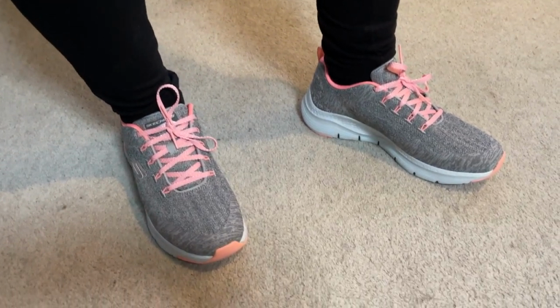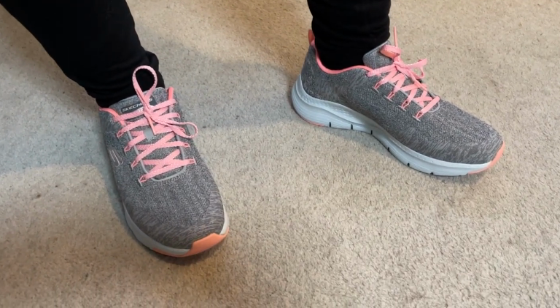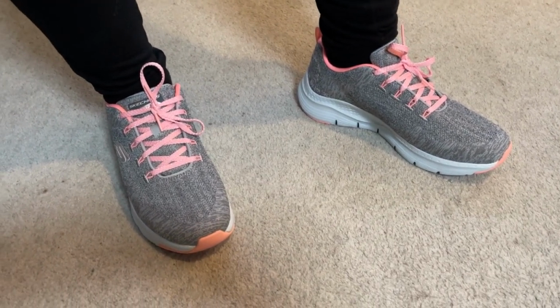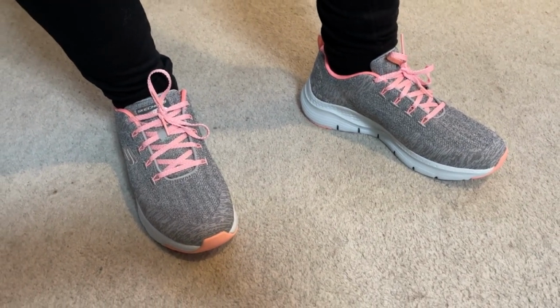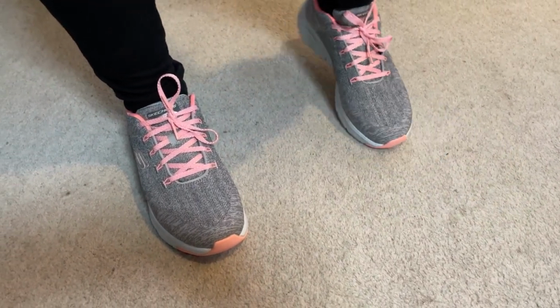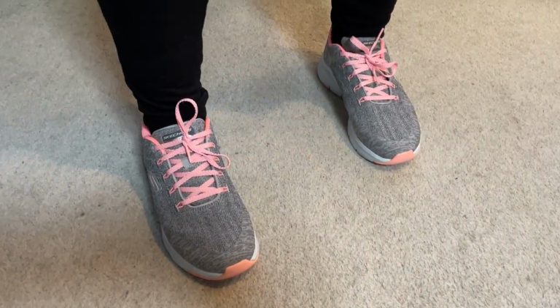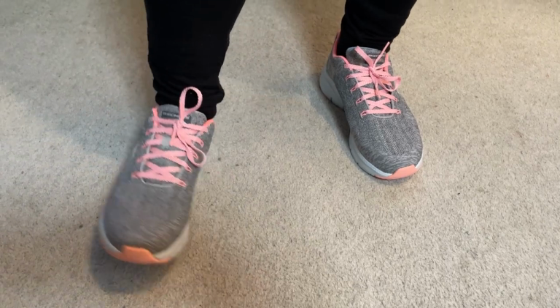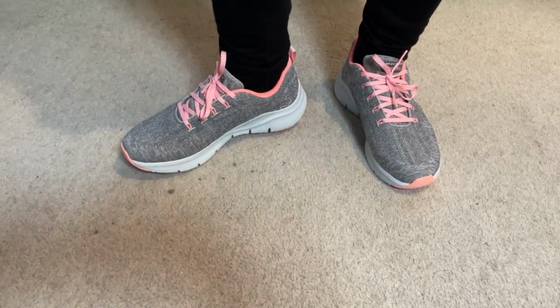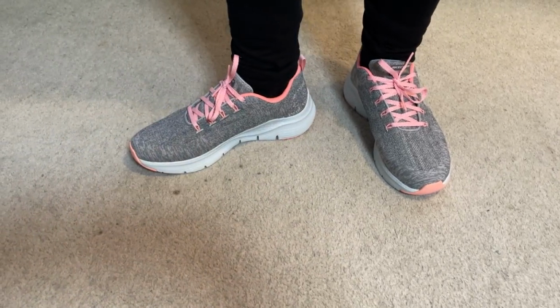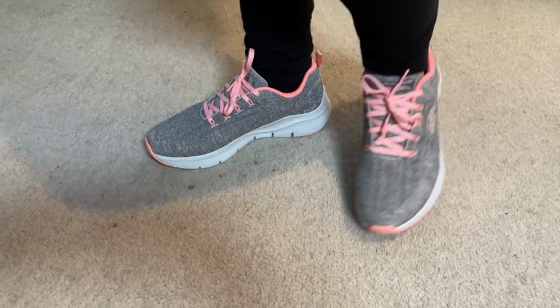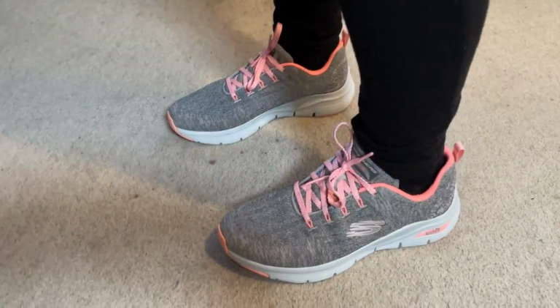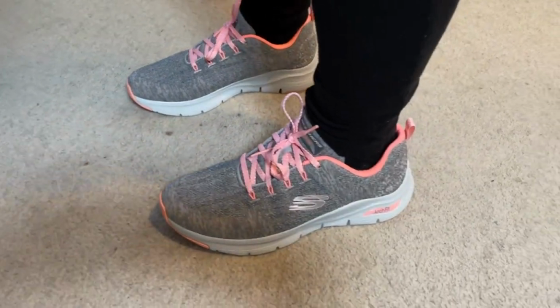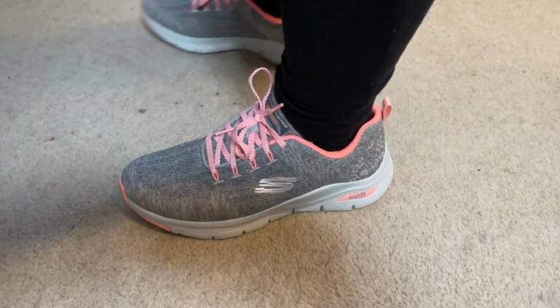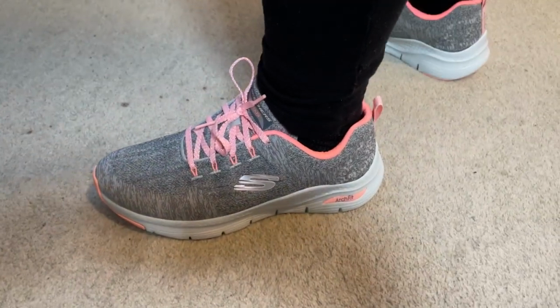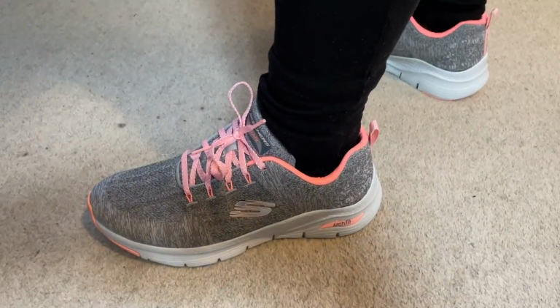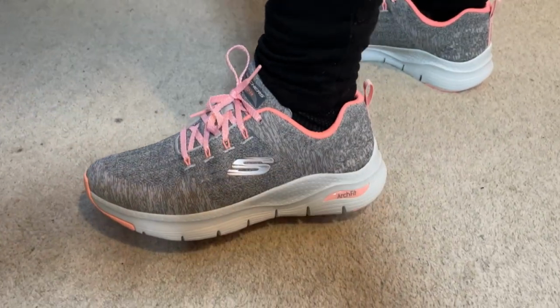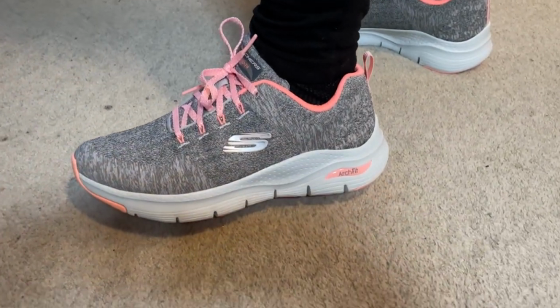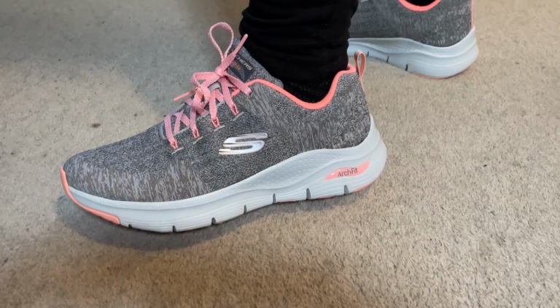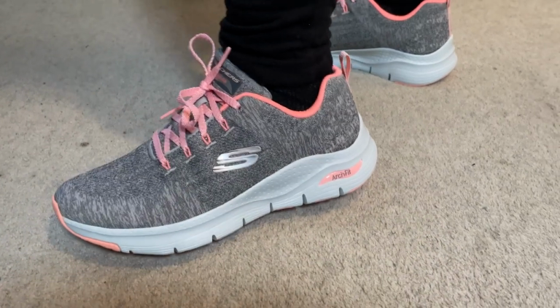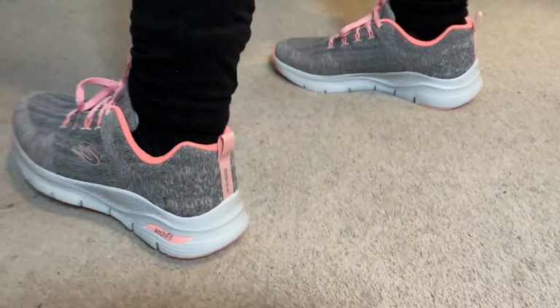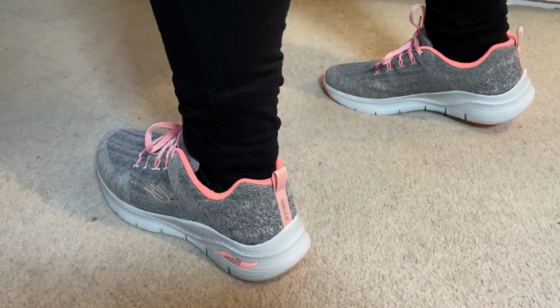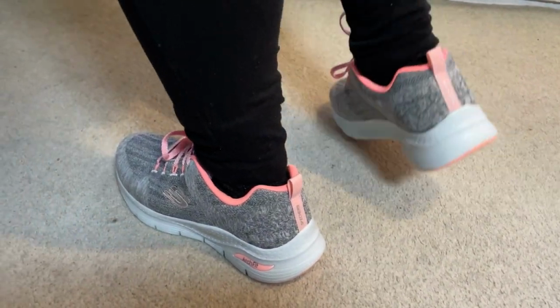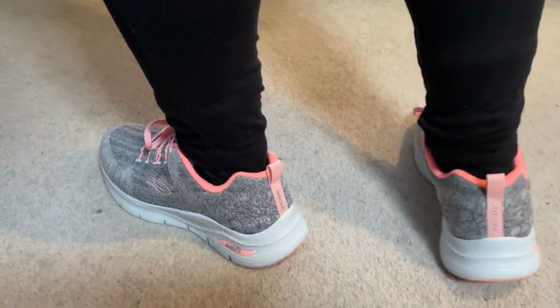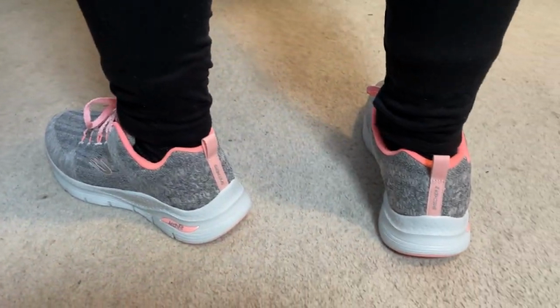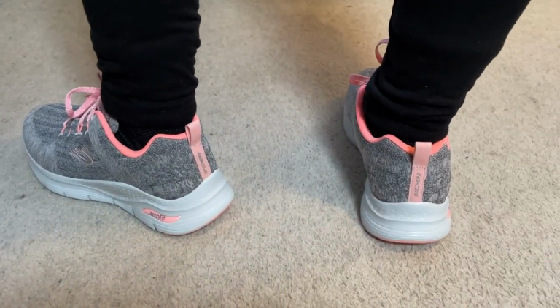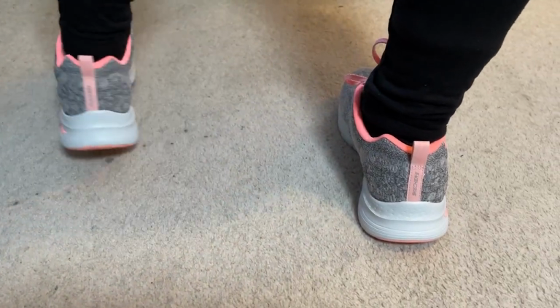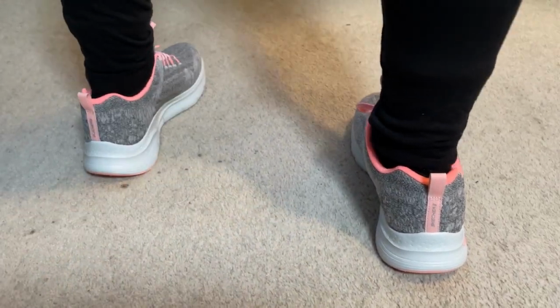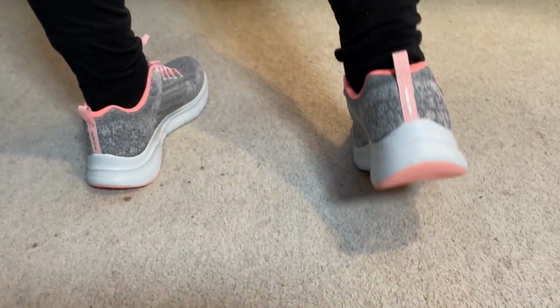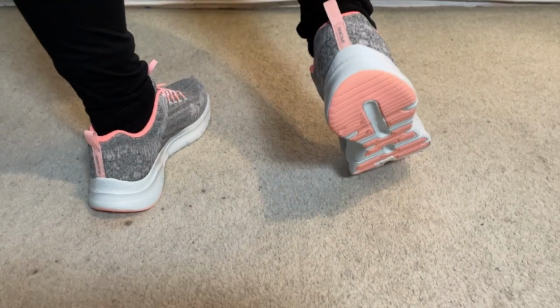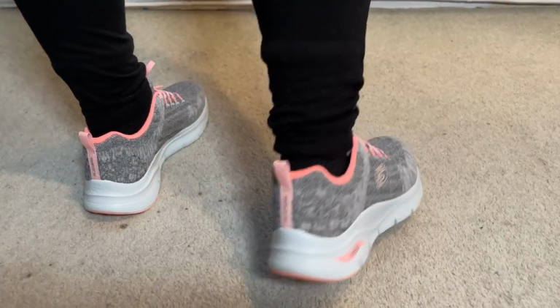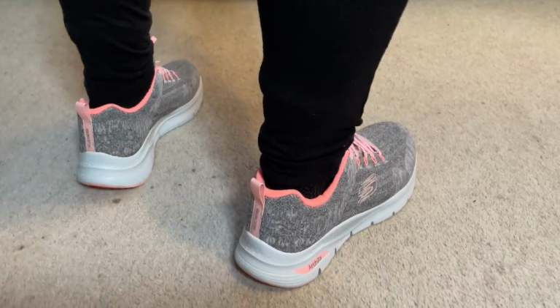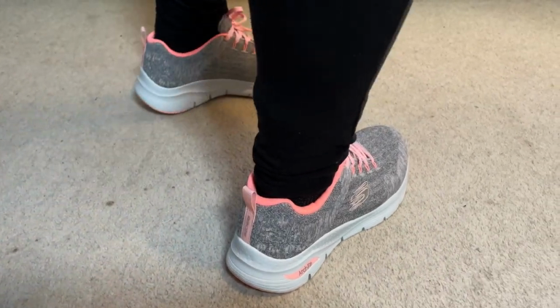The ArchFit, which is a memory foam by the way, as some of Skechers' other shoes are. I'm not sure exactly what it is, but it does go a long way to creating a snug fit and just takes a lot of impact out when walking or running. And my wife, she really does love this pair.